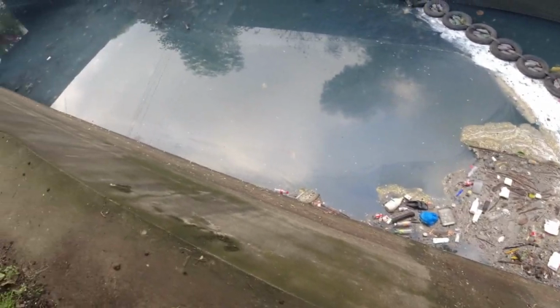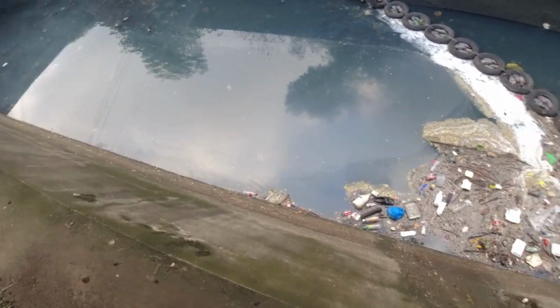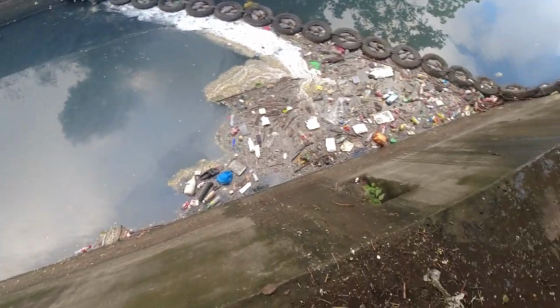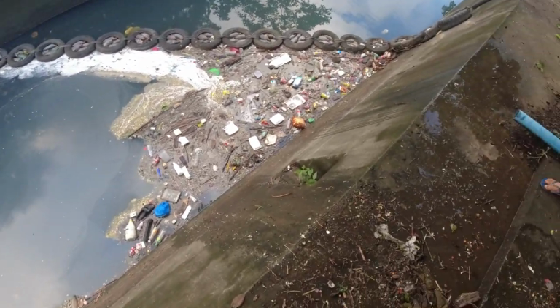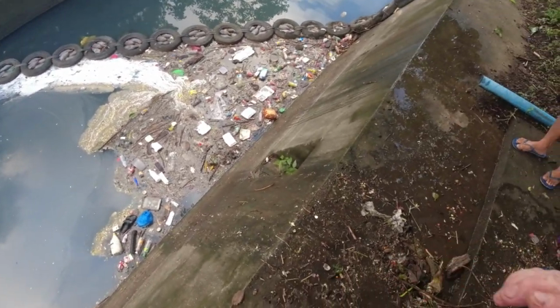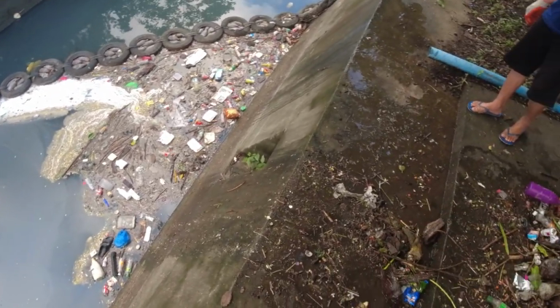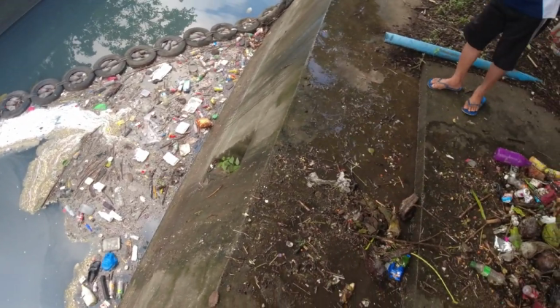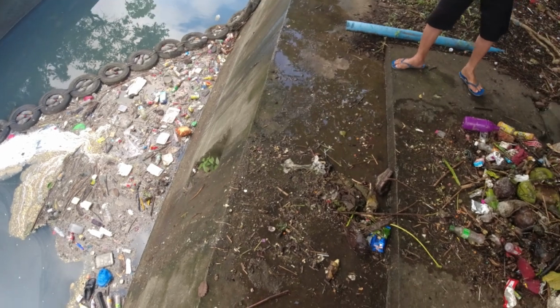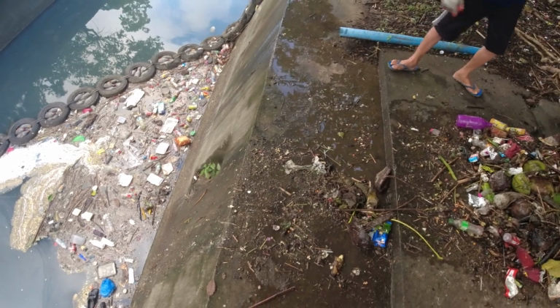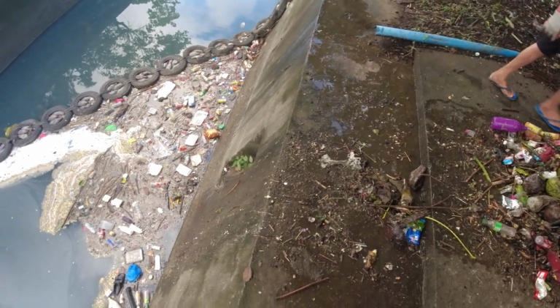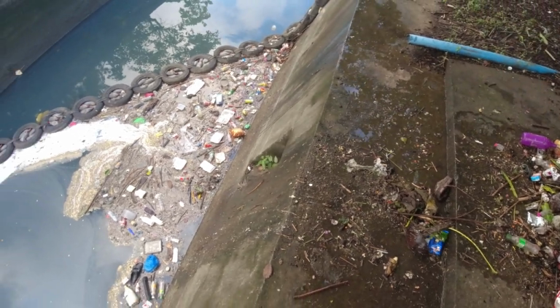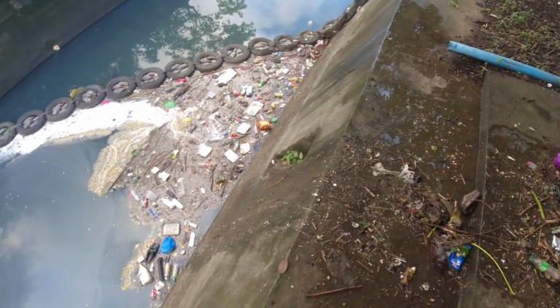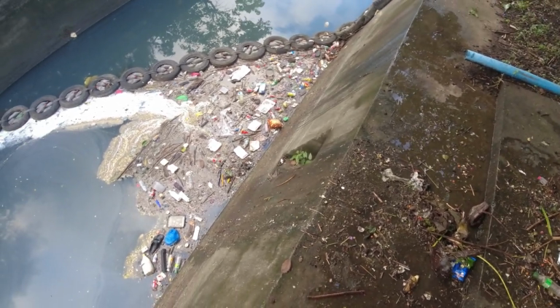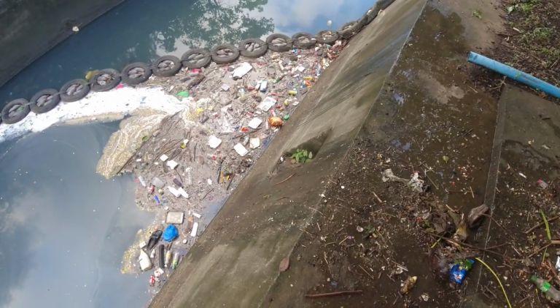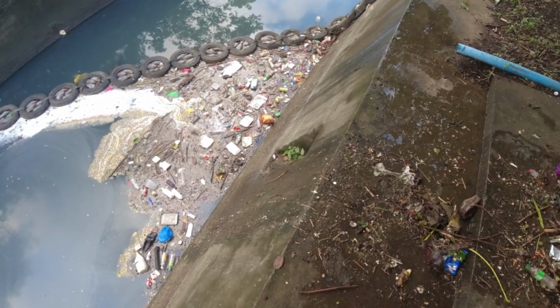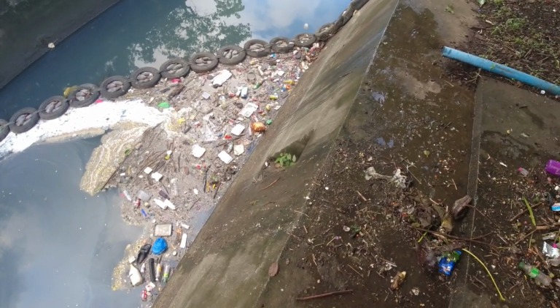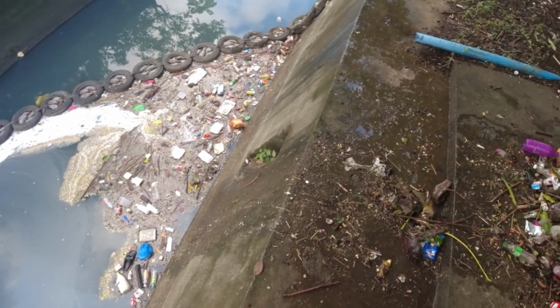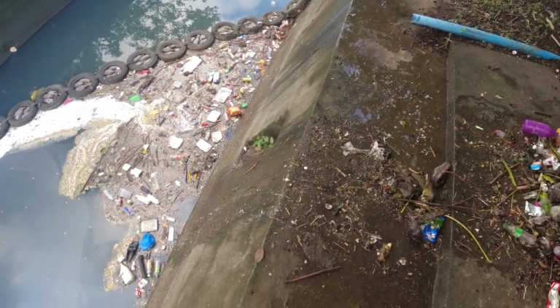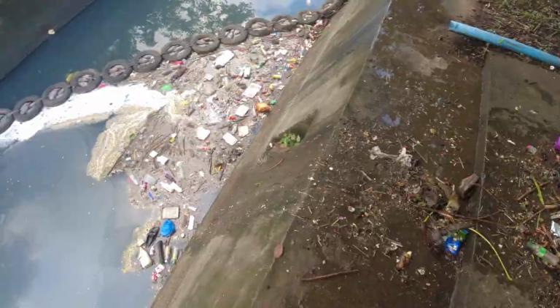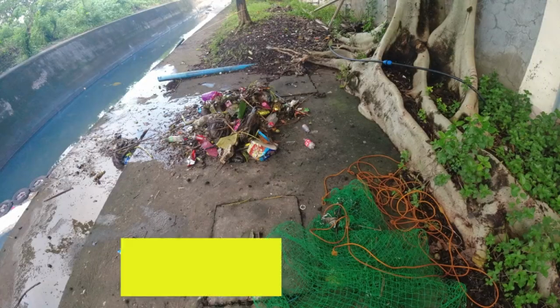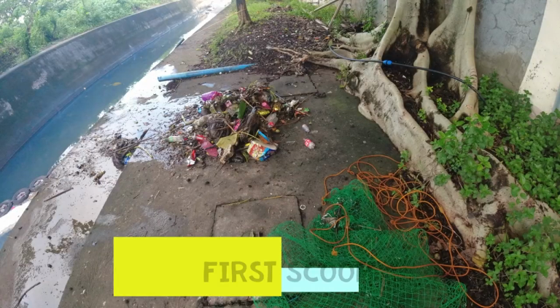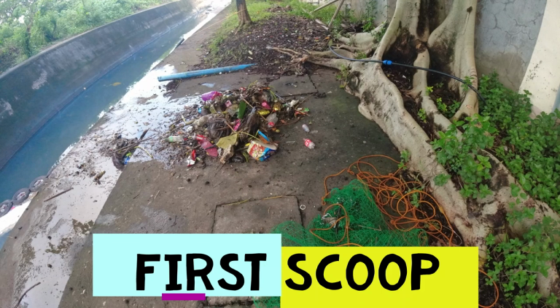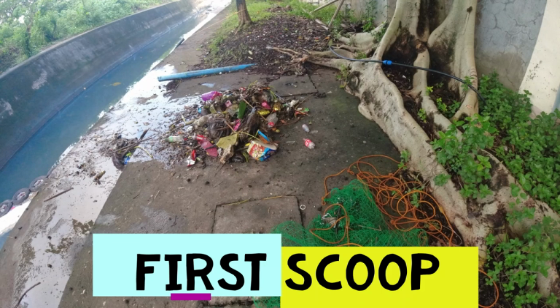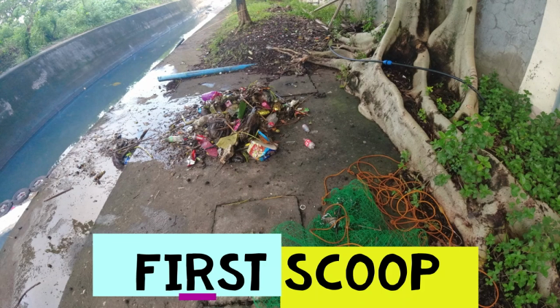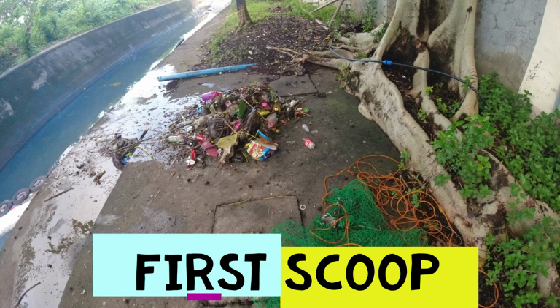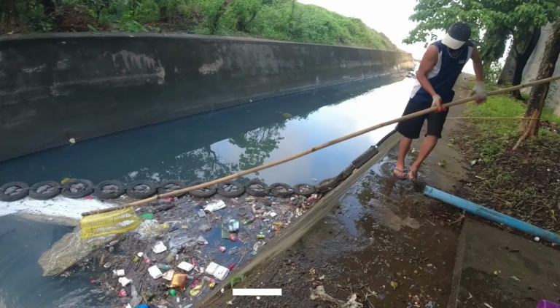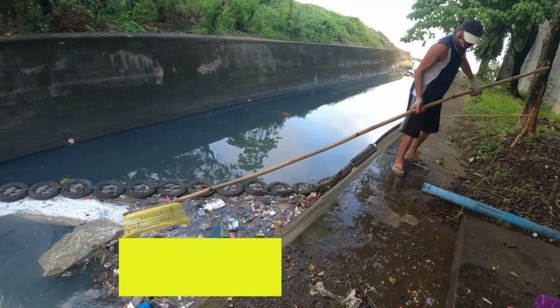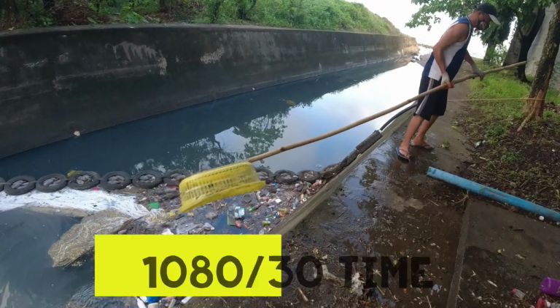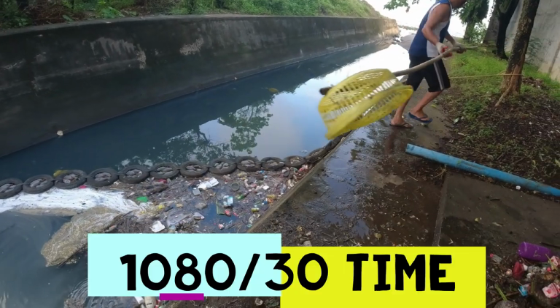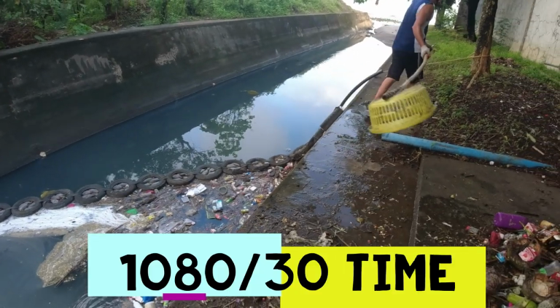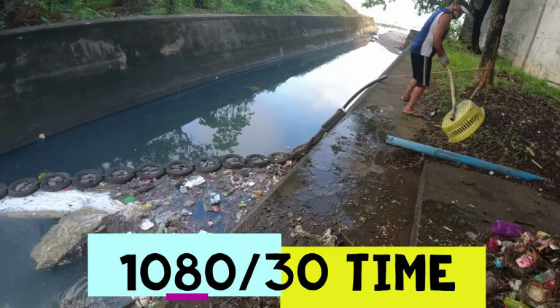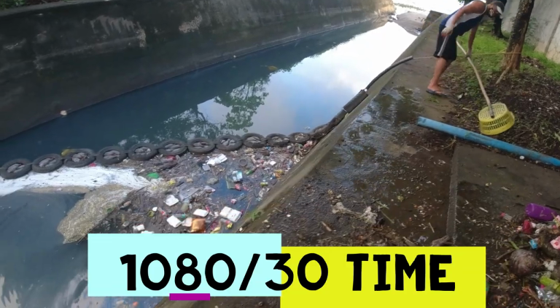Looks like someone had a big canal latte here this morning. We'll see what's going on. Anyway, we'll be back — hope you like the 4K because it's going to take all night to load. Back to 1080p 30, we're going to go another scoop with the big net.